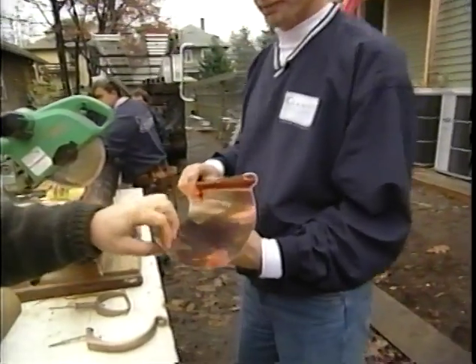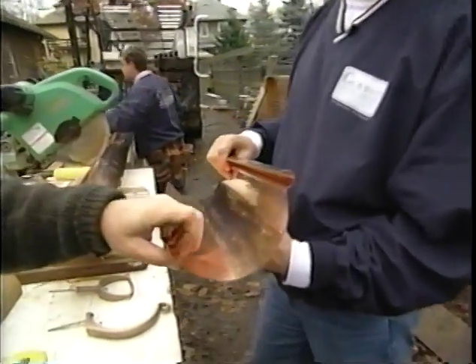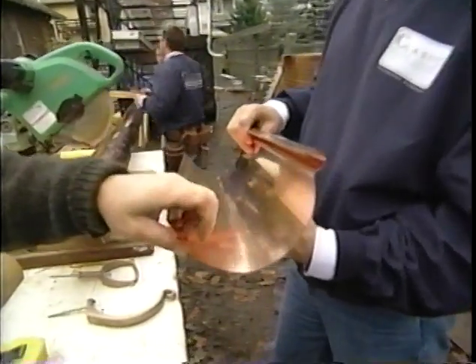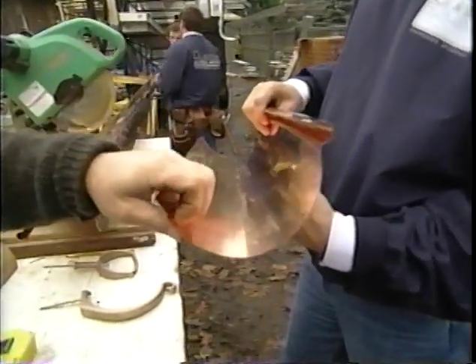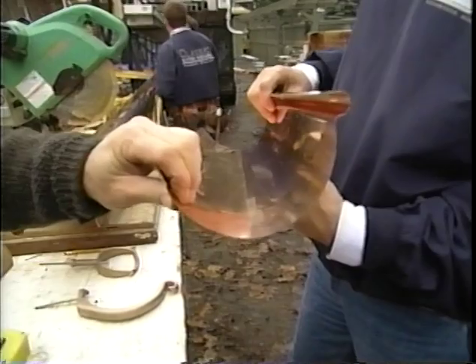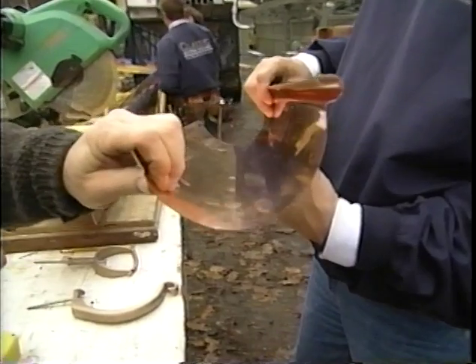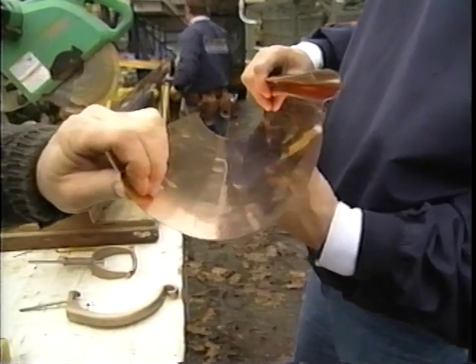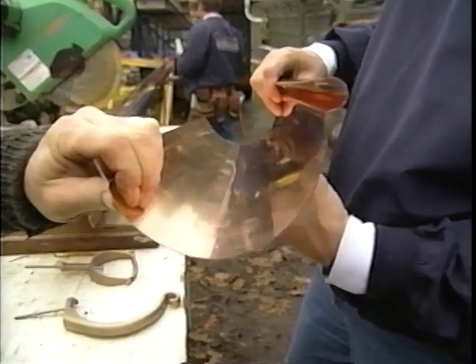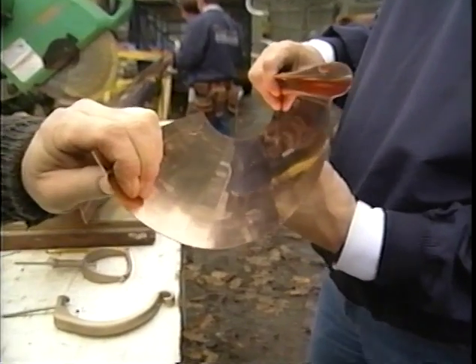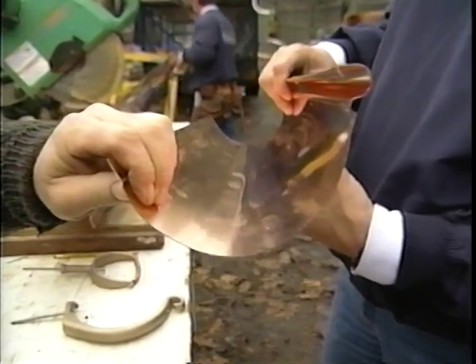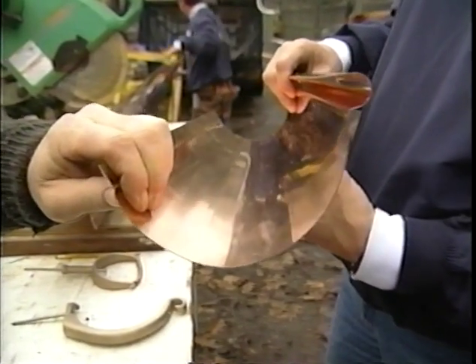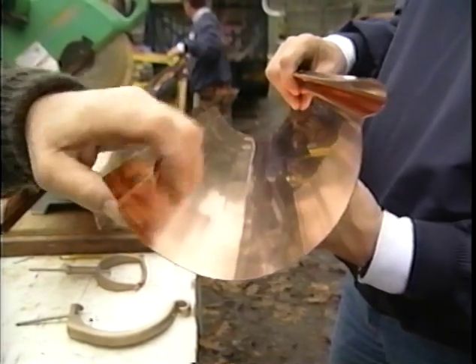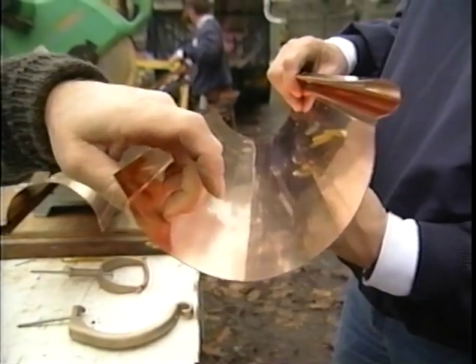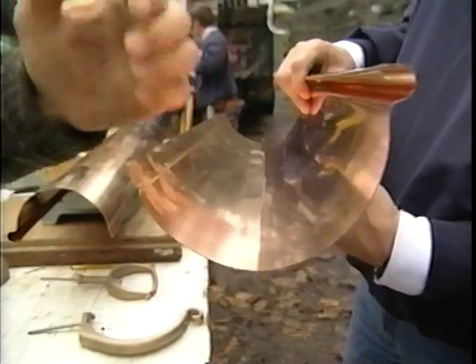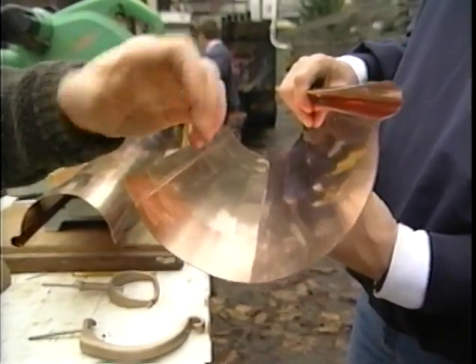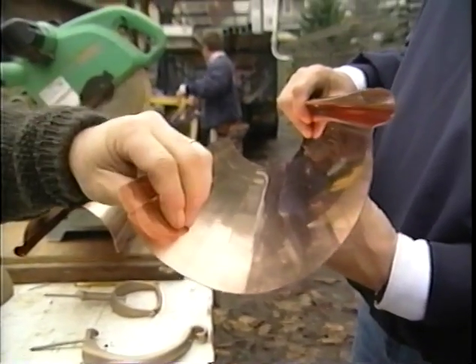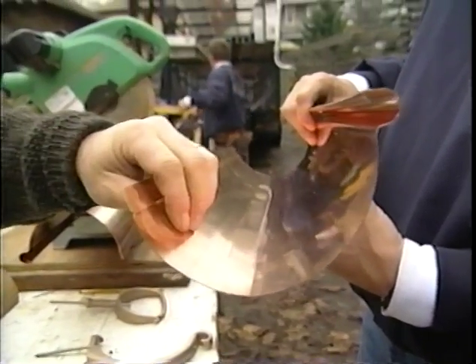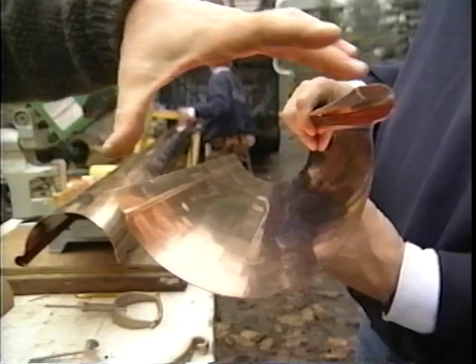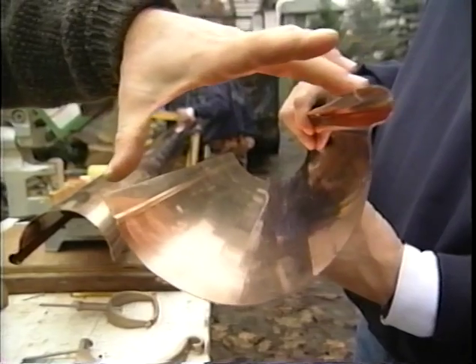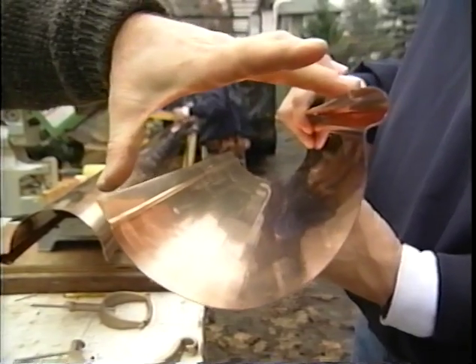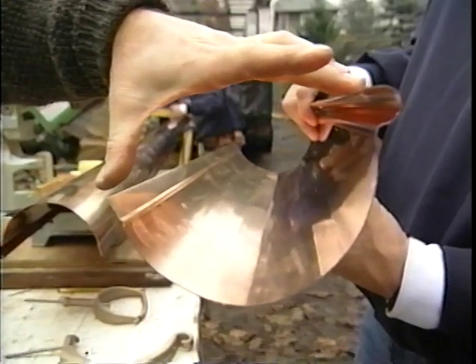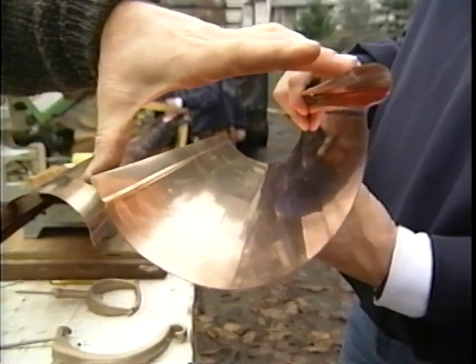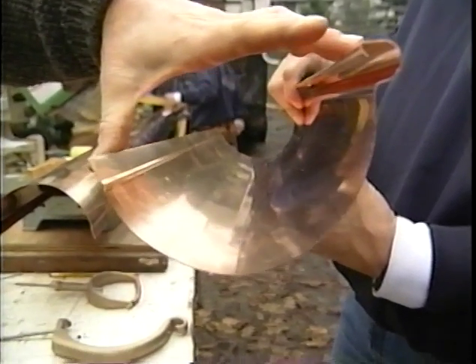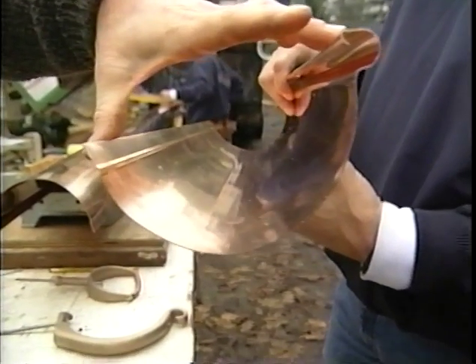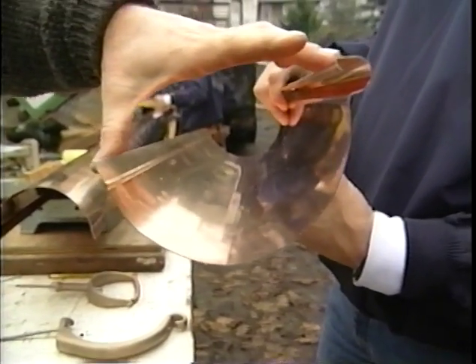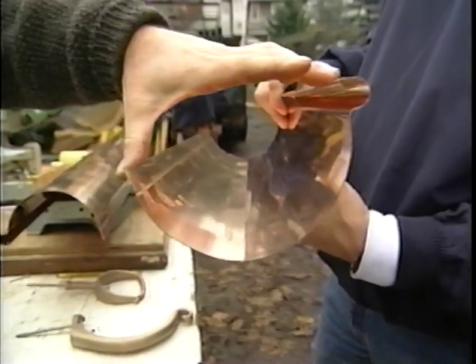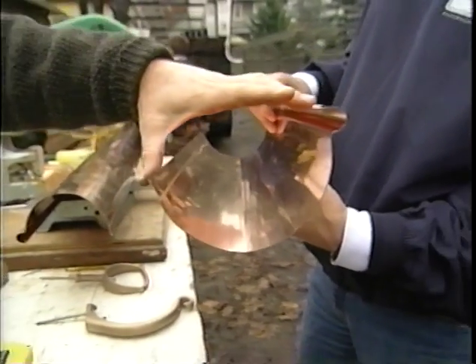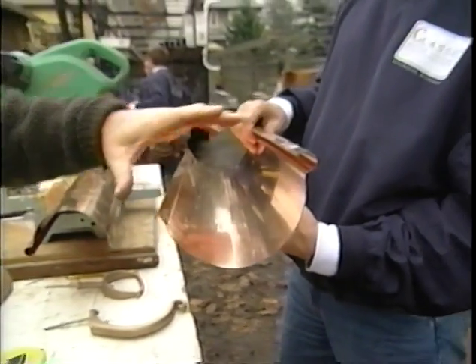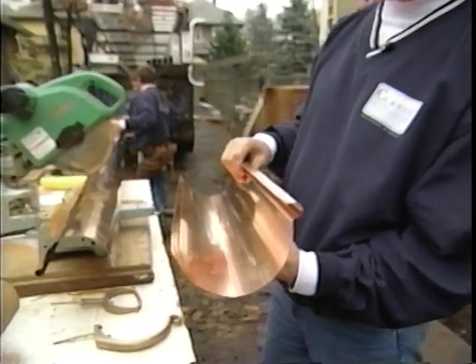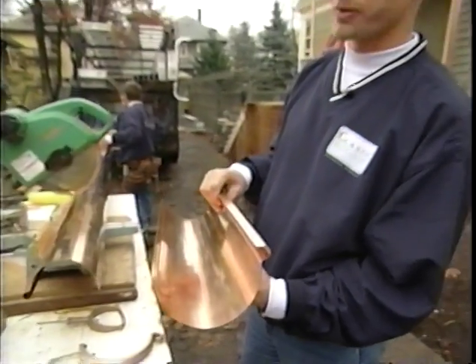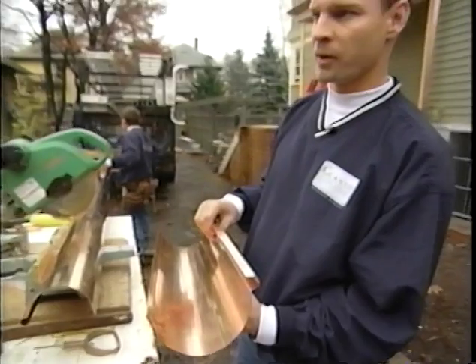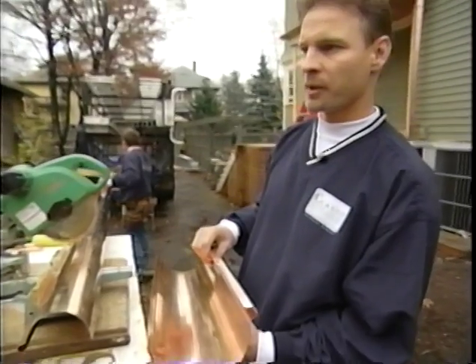The copper gutter seems very heavy and it is — heavier and also harder than standard gutters. It's also wider, with the same capacity, and it's easier to capture the water off the roof.